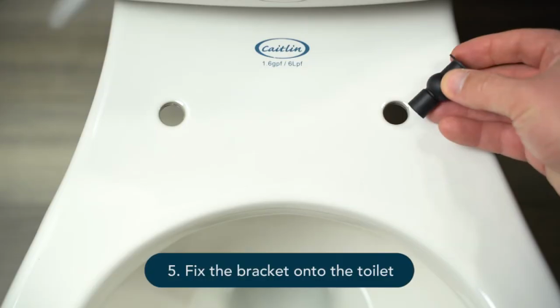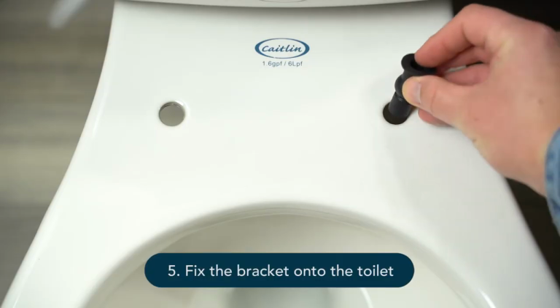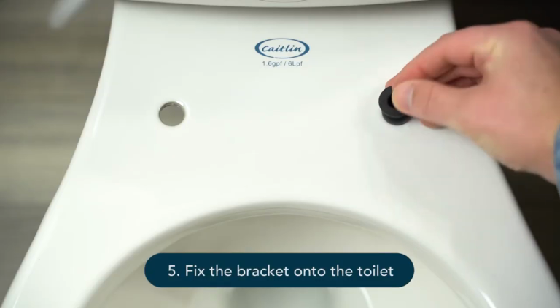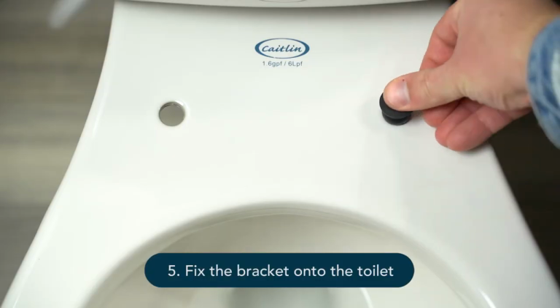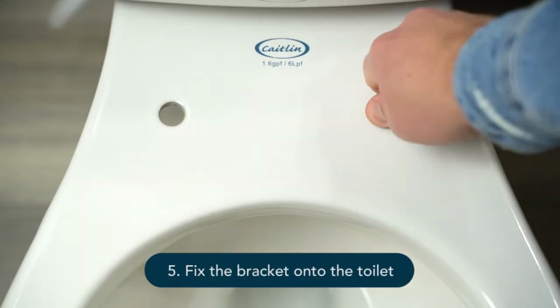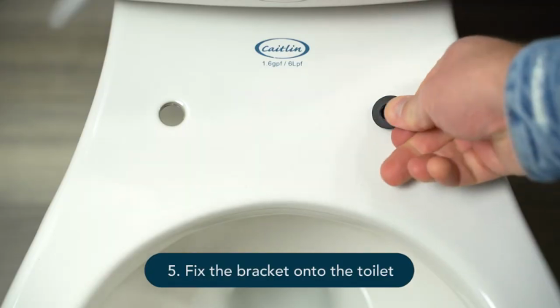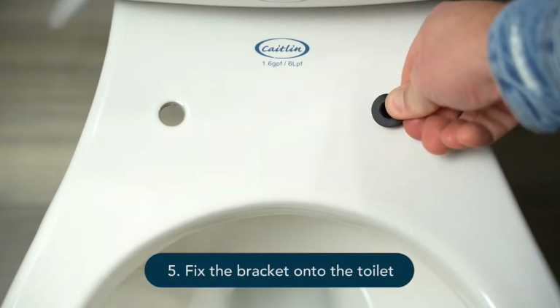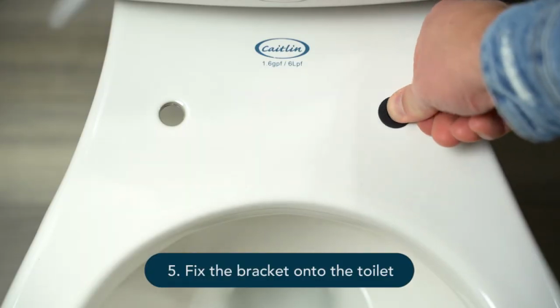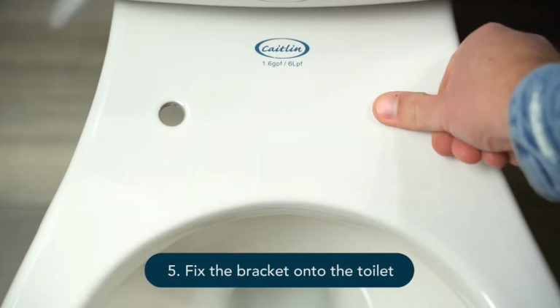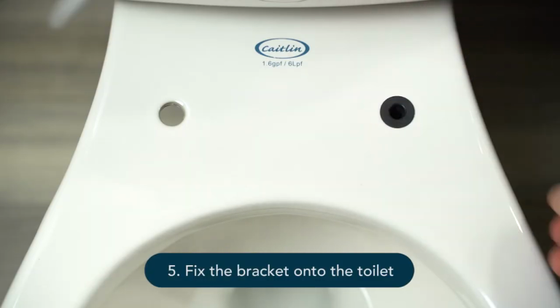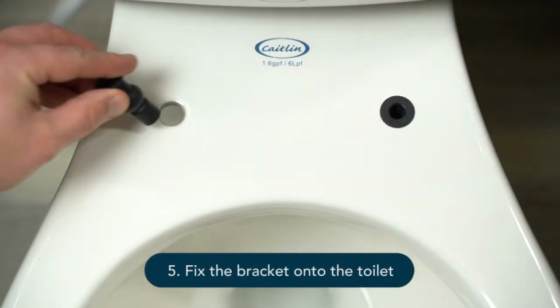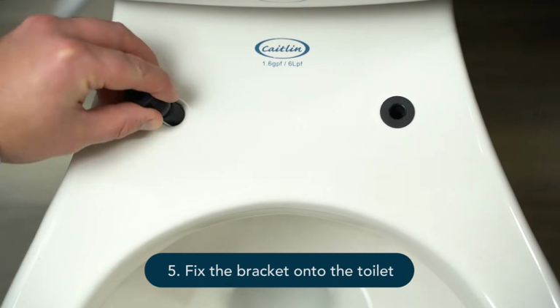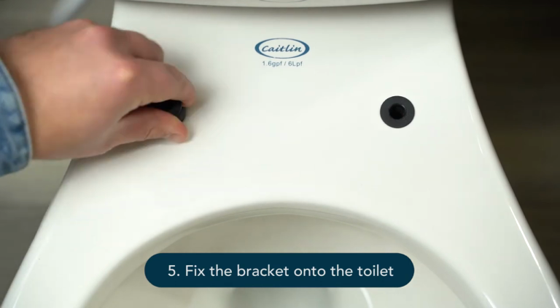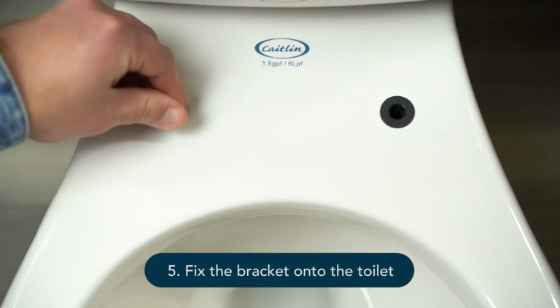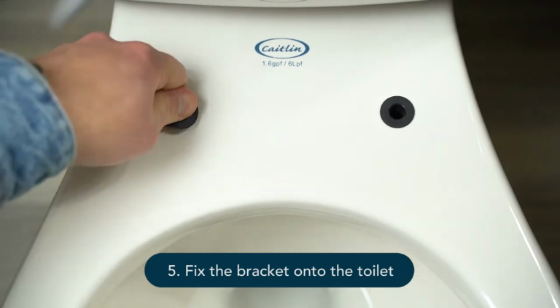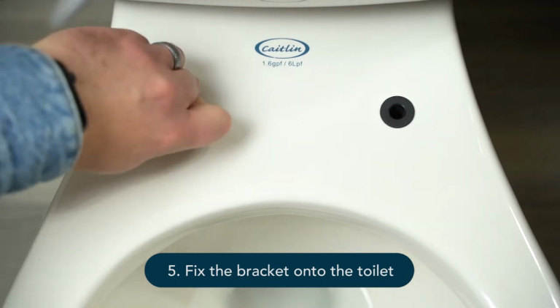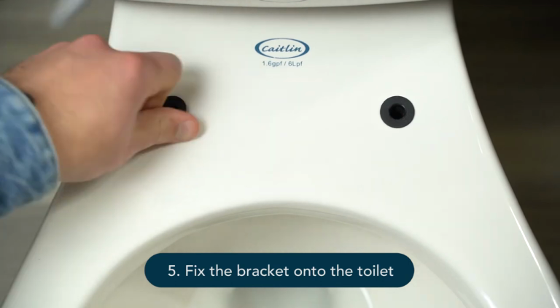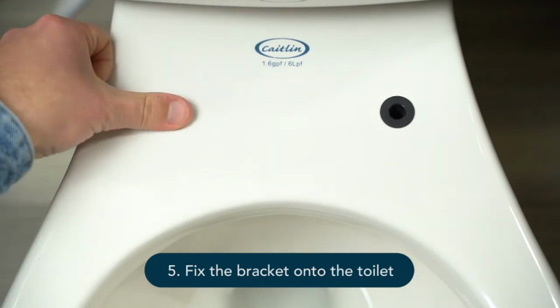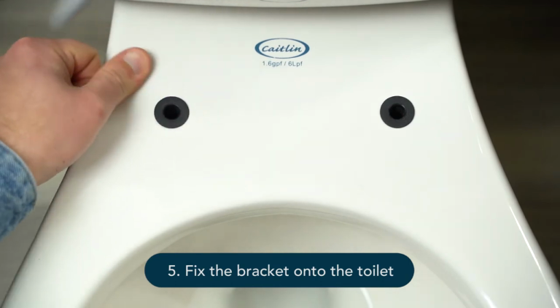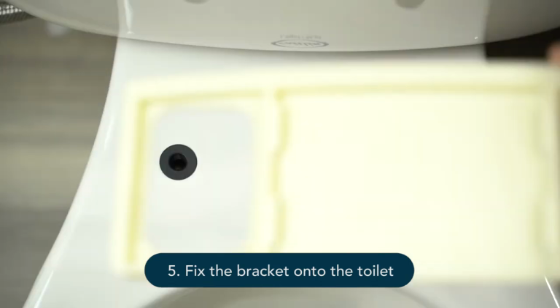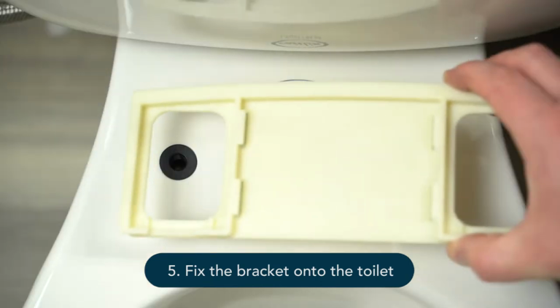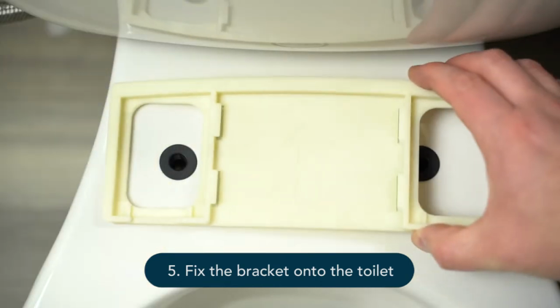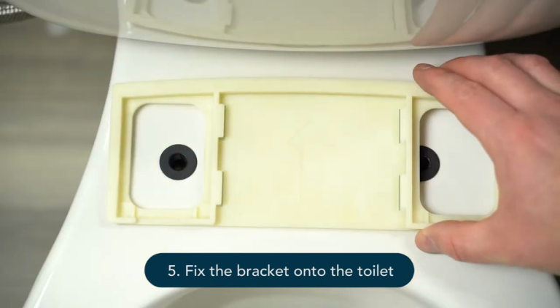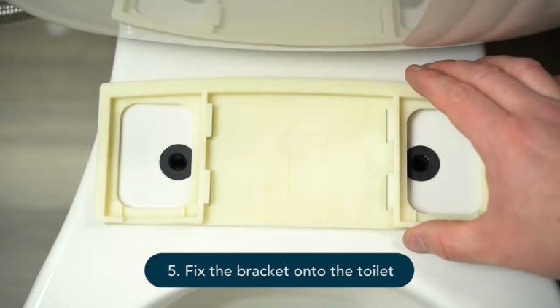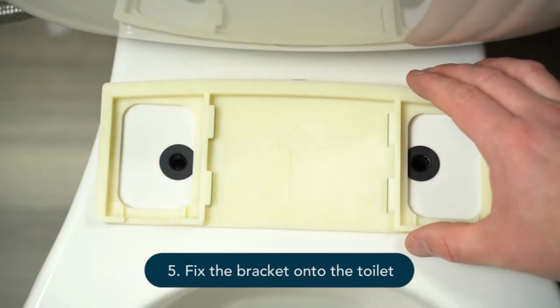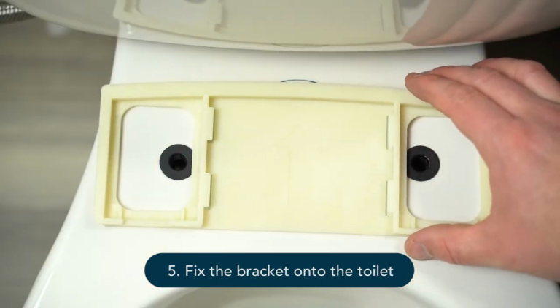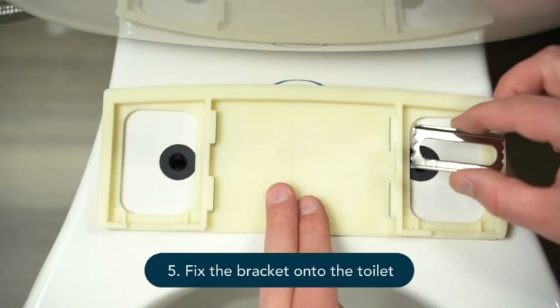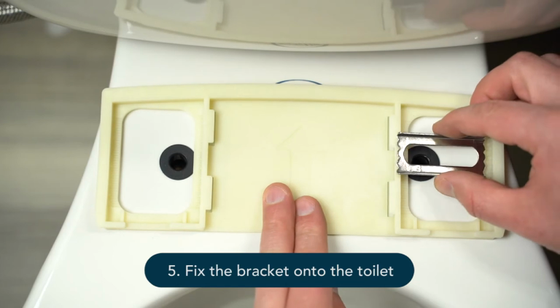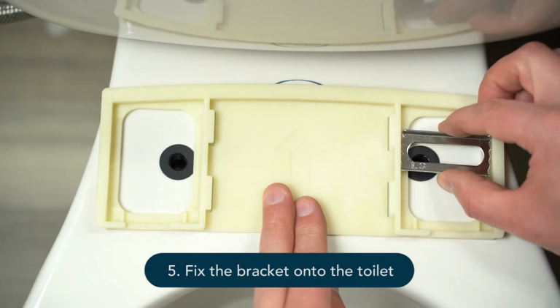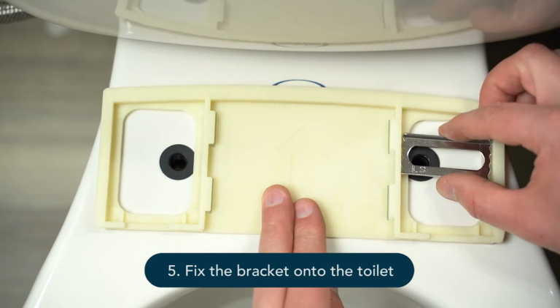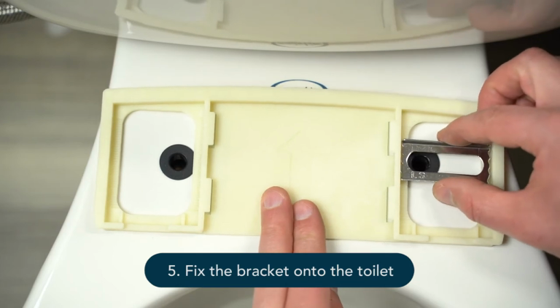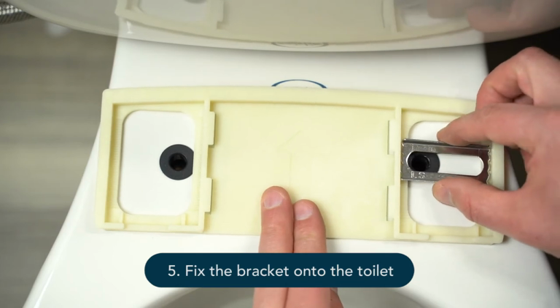Fix the bracket onto the toilet. Adjust the seat and toilet front so that they match before fastening the nuts.